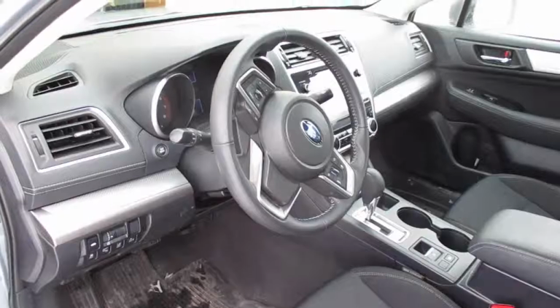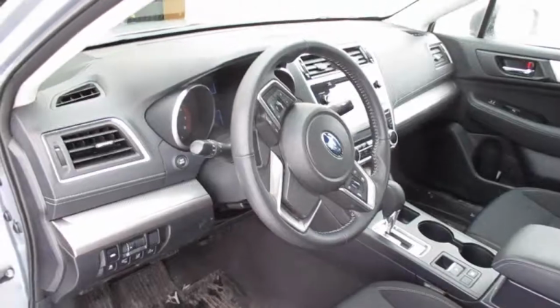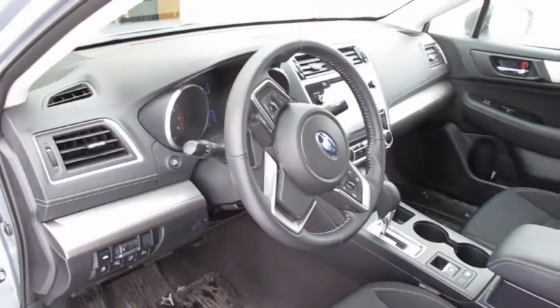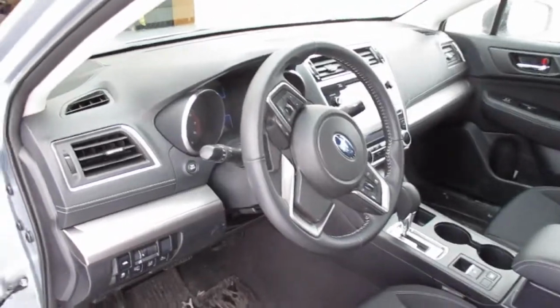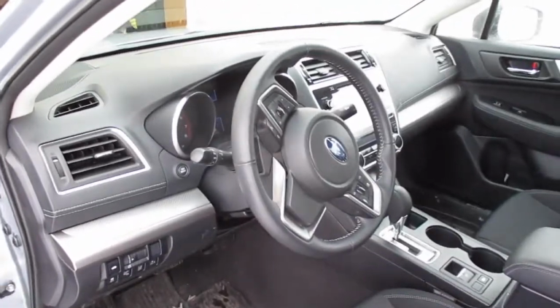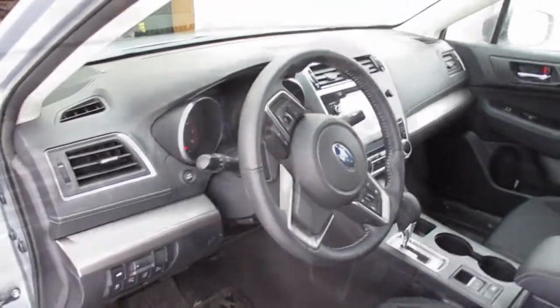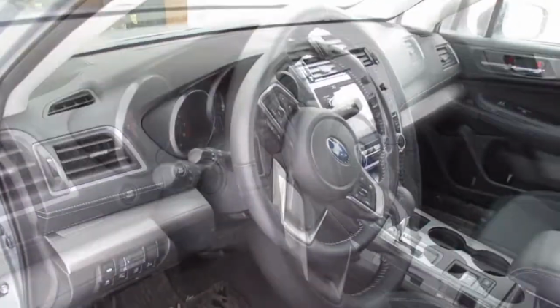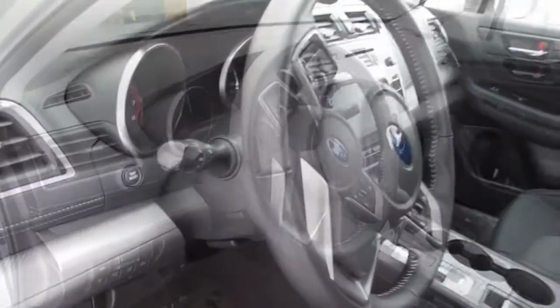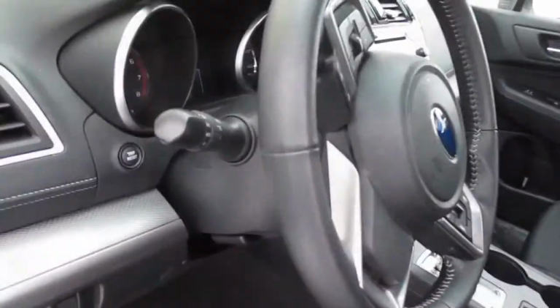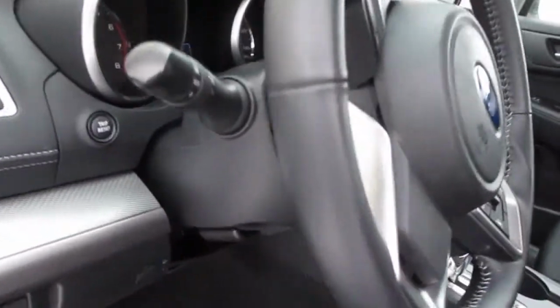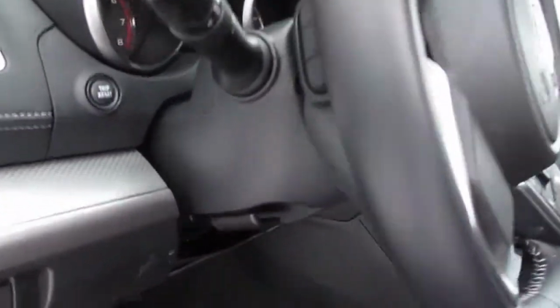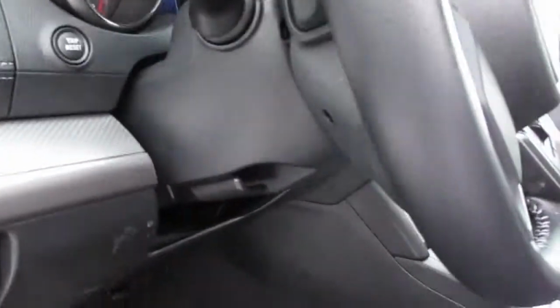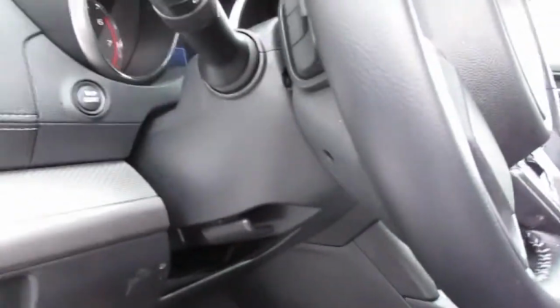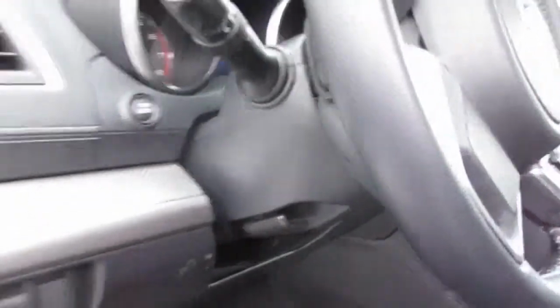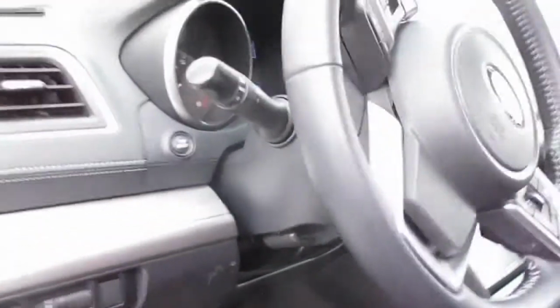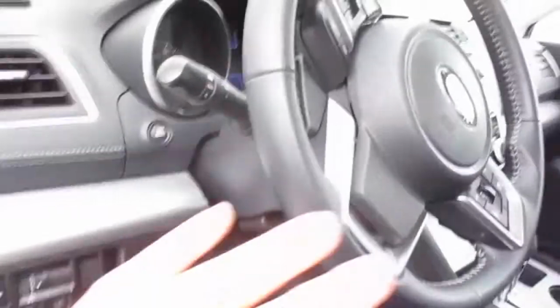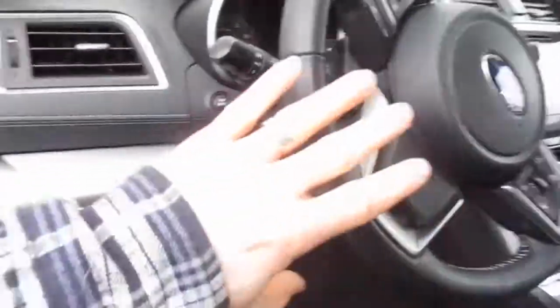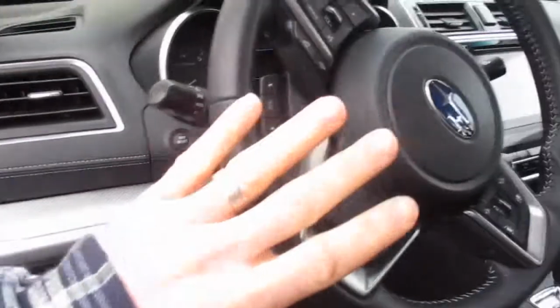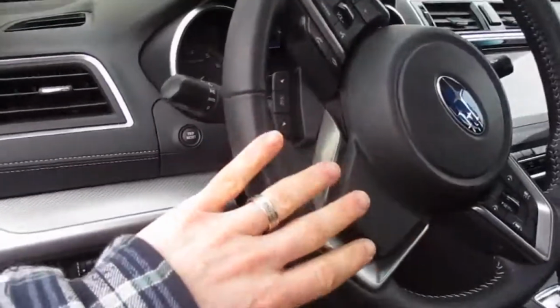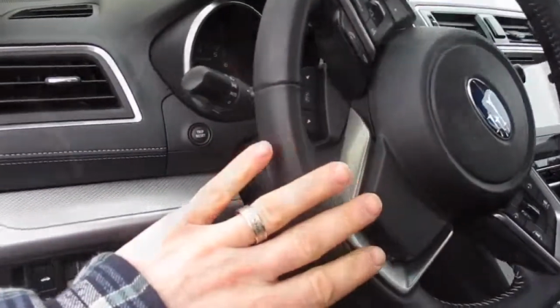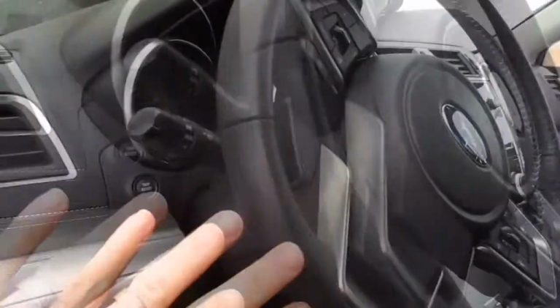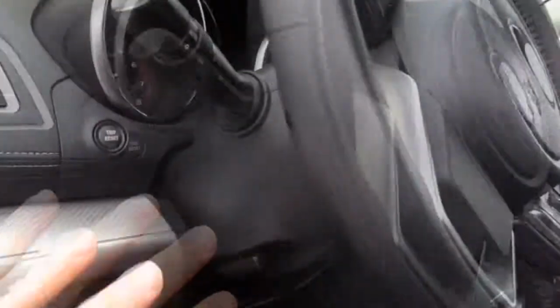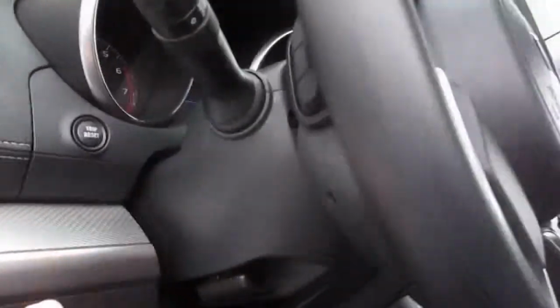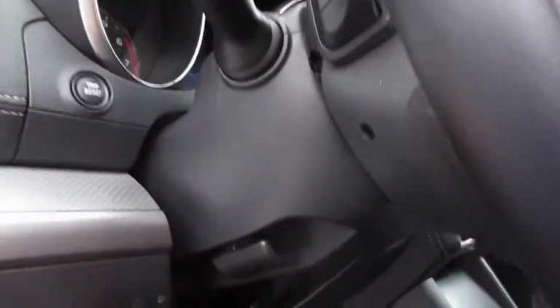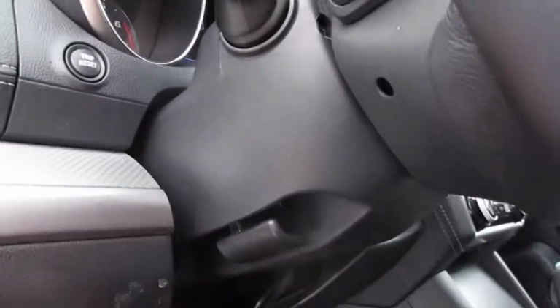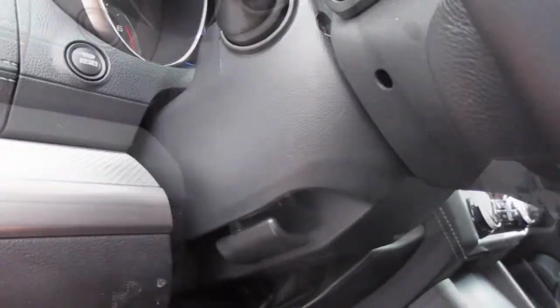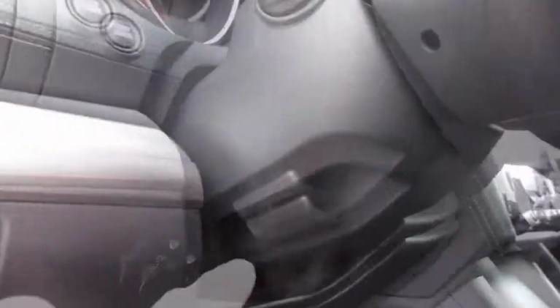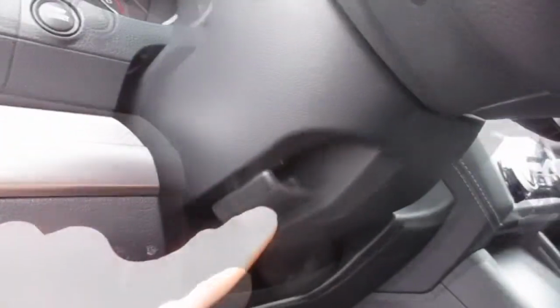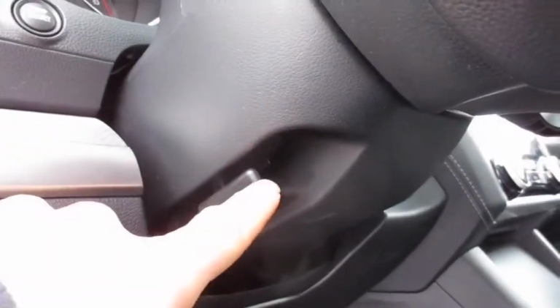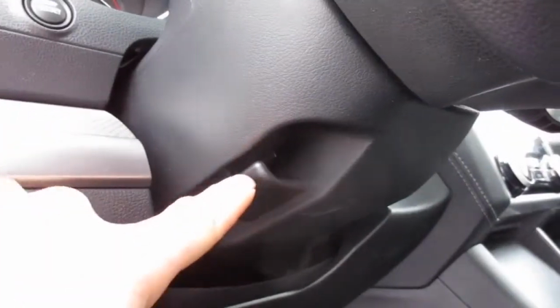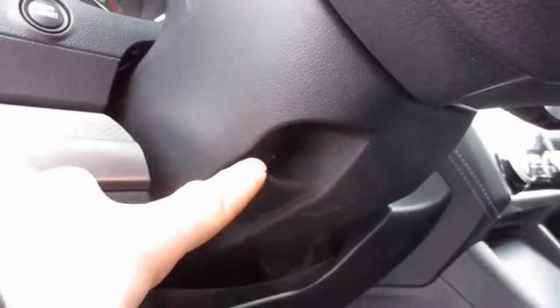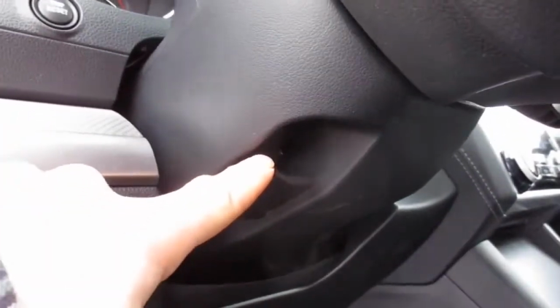I'm going to show you how to adjust the steering wheel height. To do that, behind the steering wheel column here — so here's the front of the steering wheel — on the bottom side underneath, you'll see this little tab here.